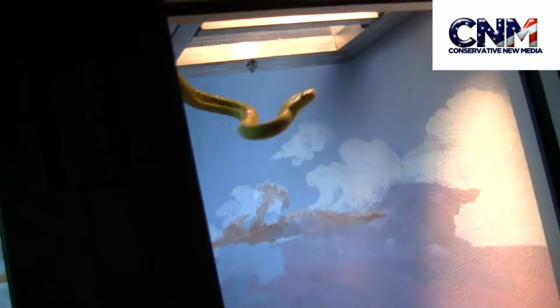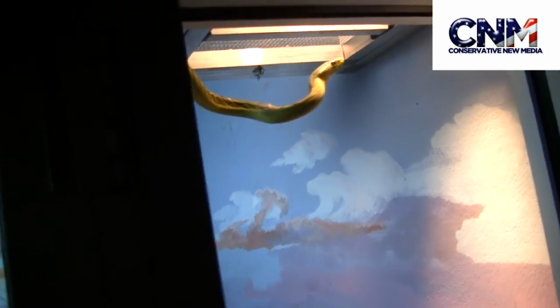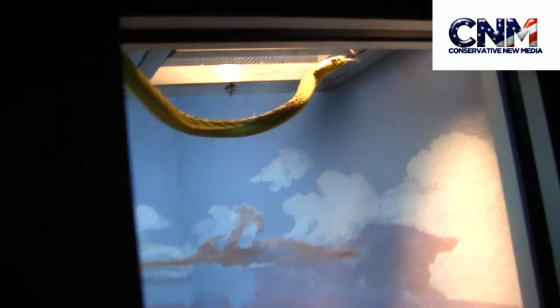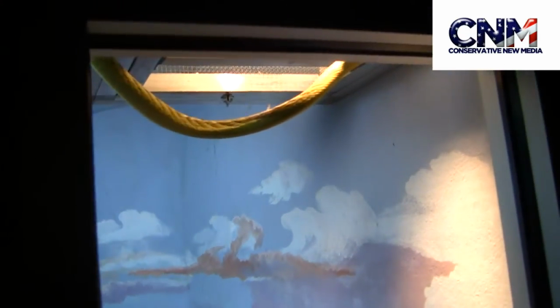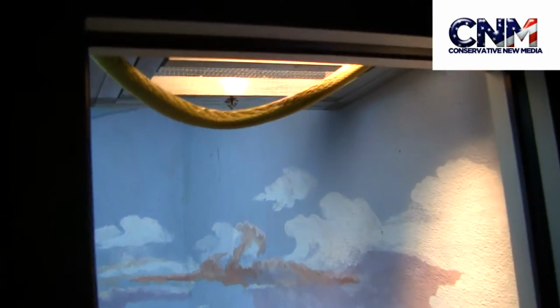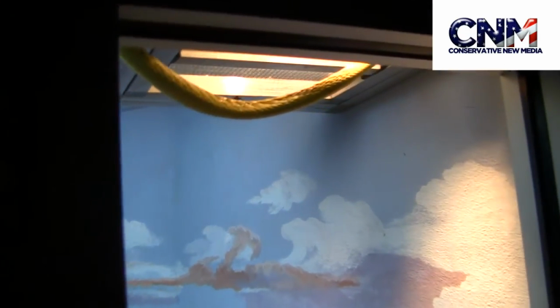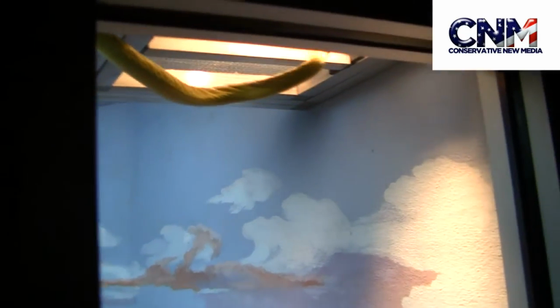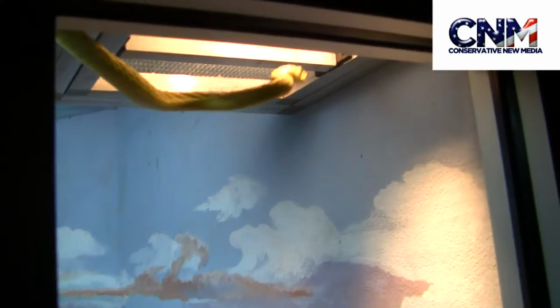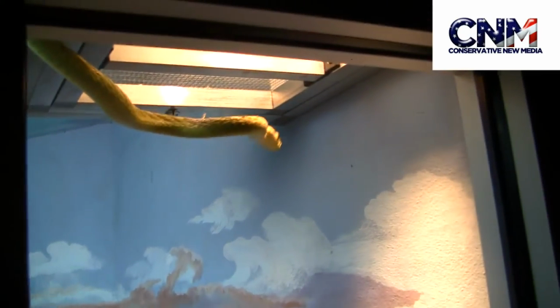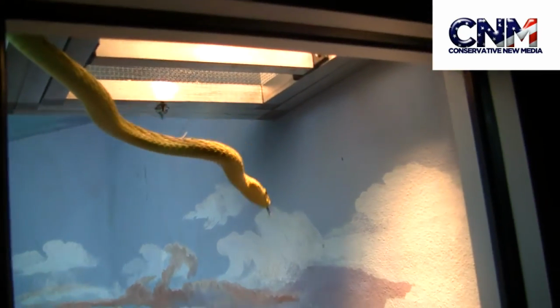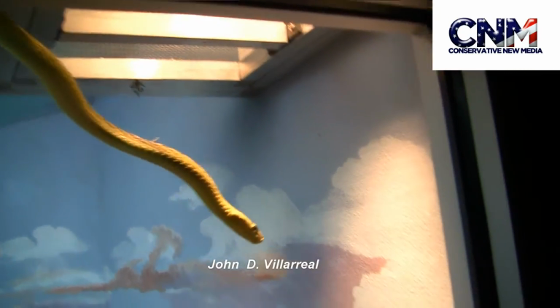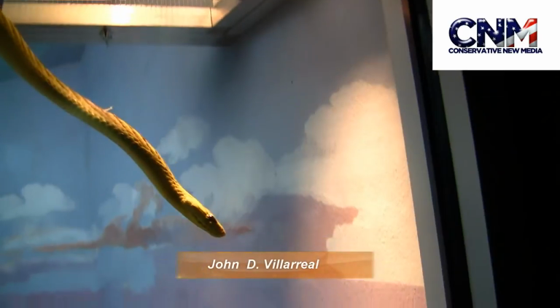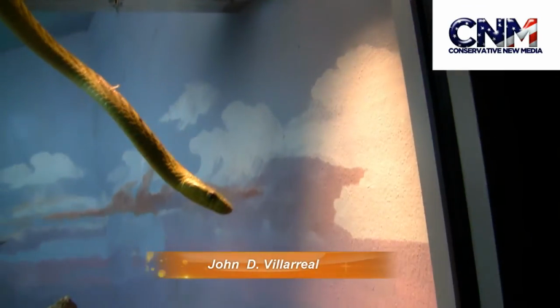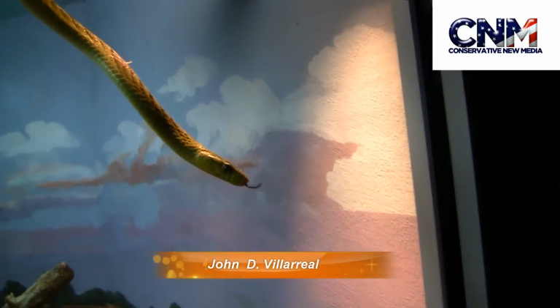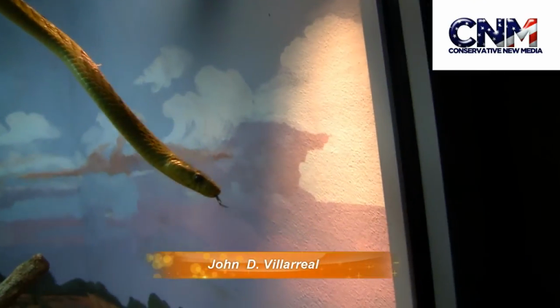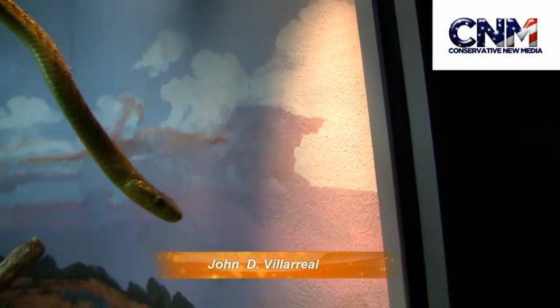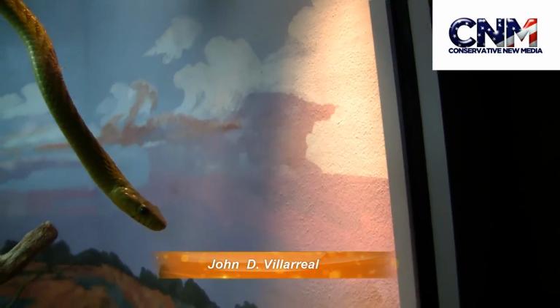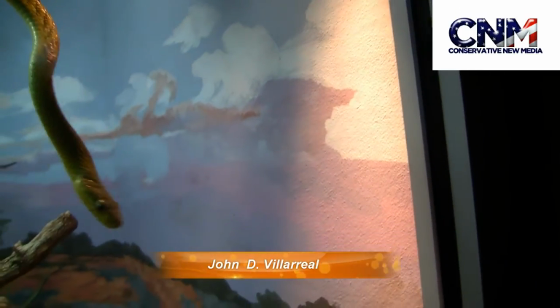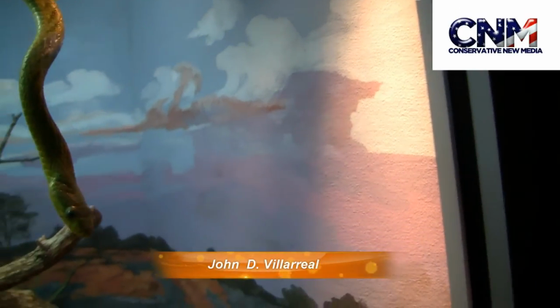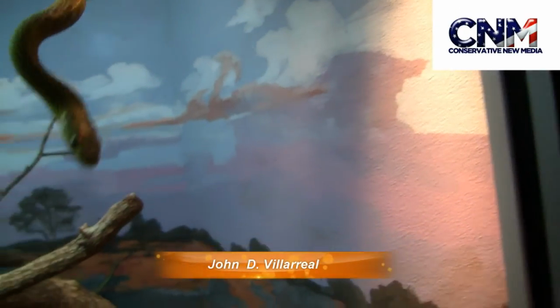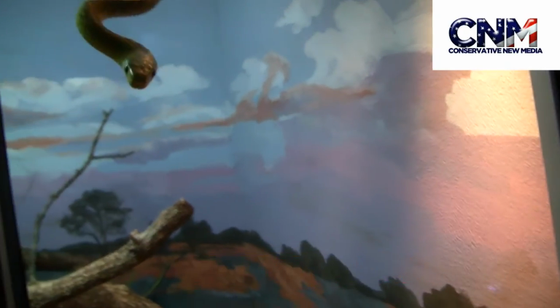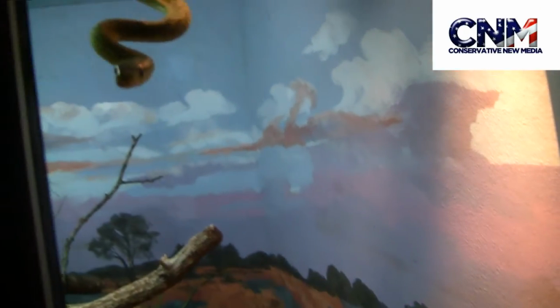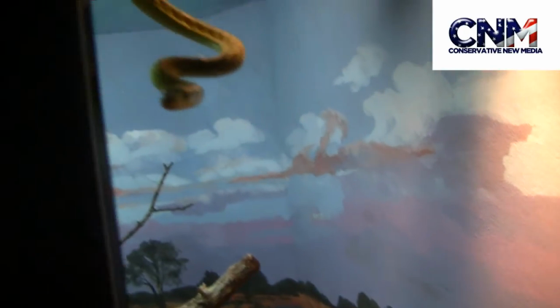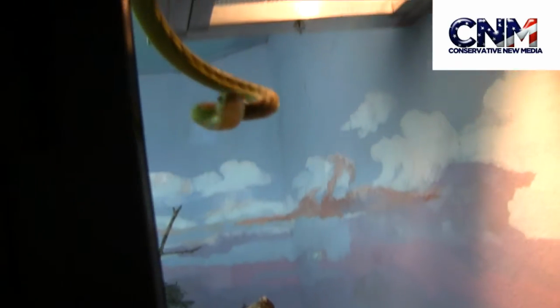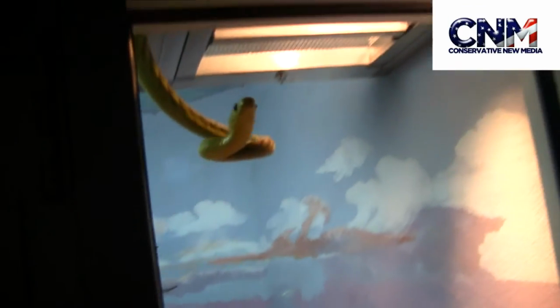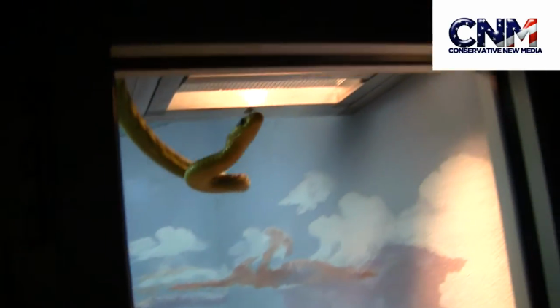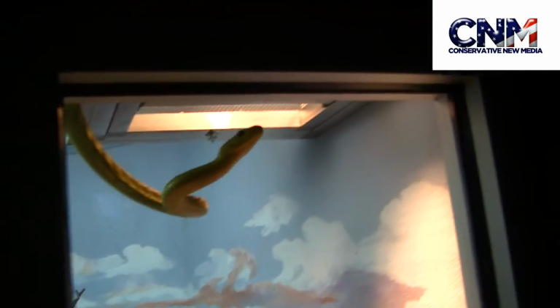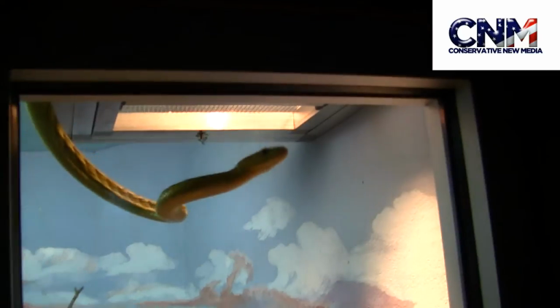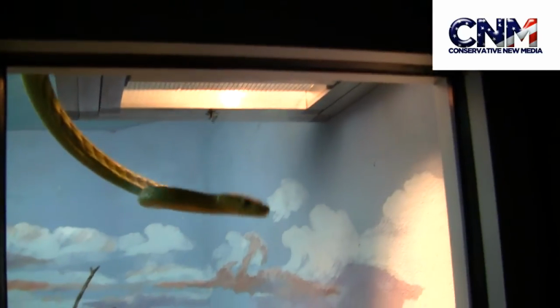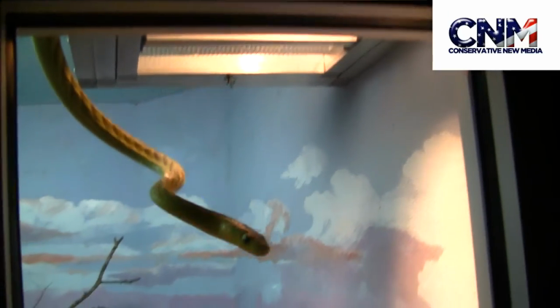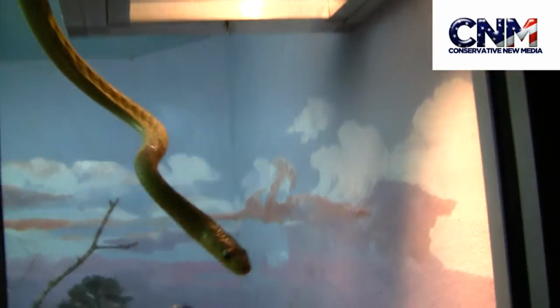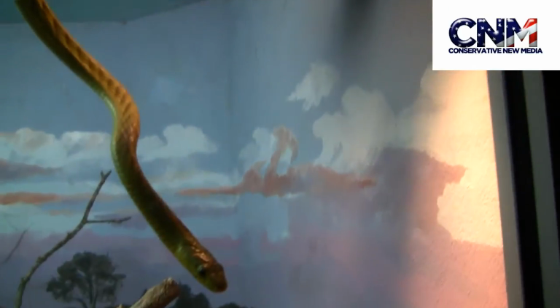Check it out. John Valero at the Houston Zoo. That's a green mamba right there. Oh my goodness. That is a green mamba. That thing looks serious. Real serious.